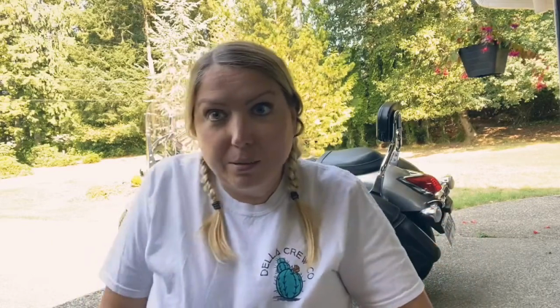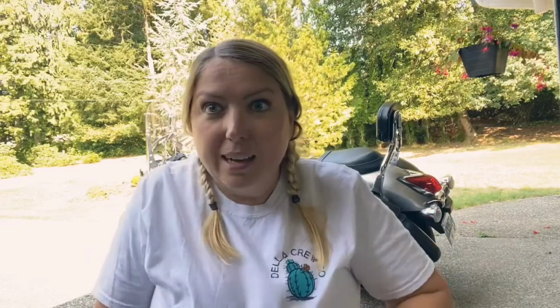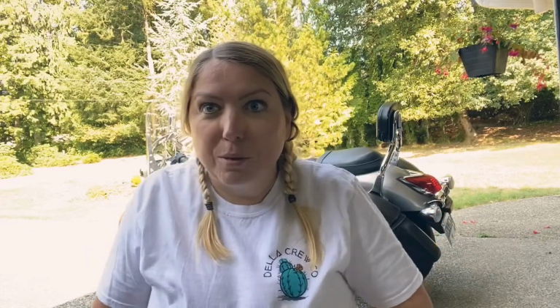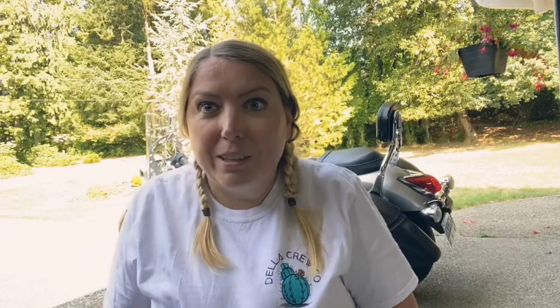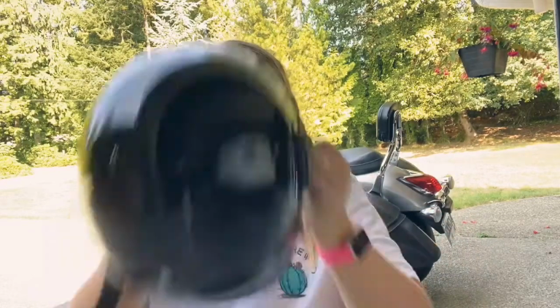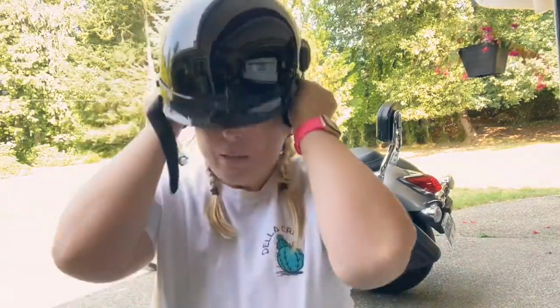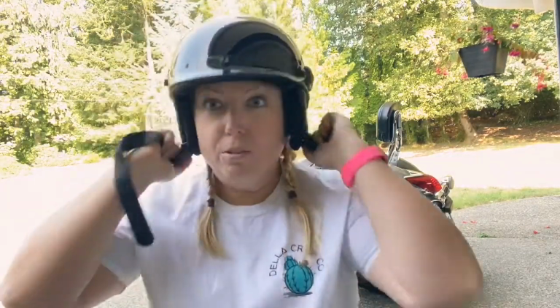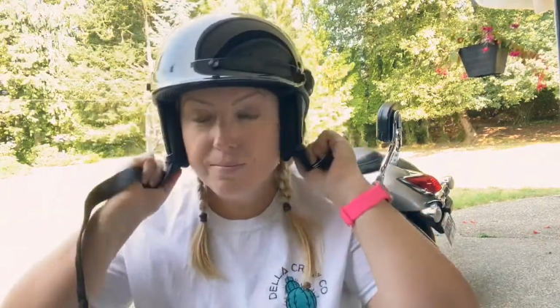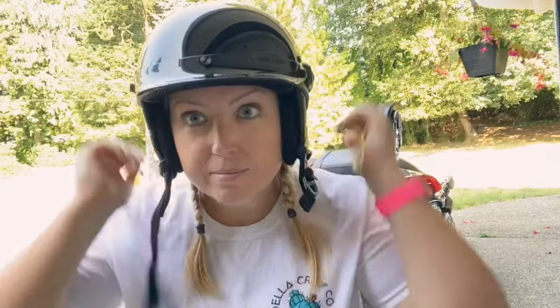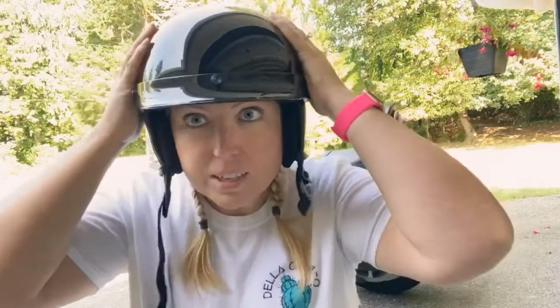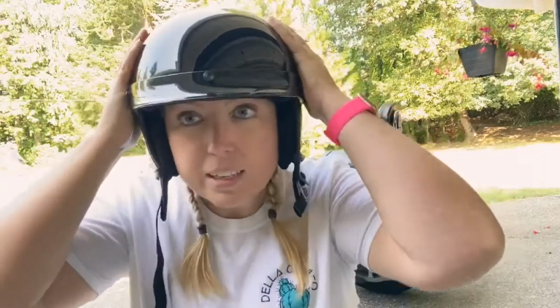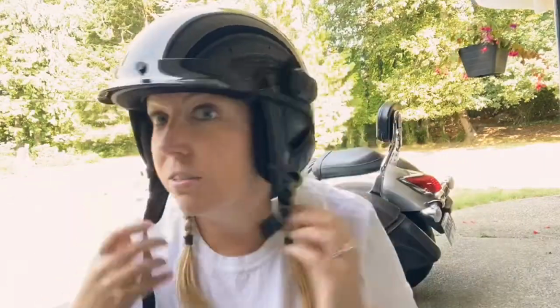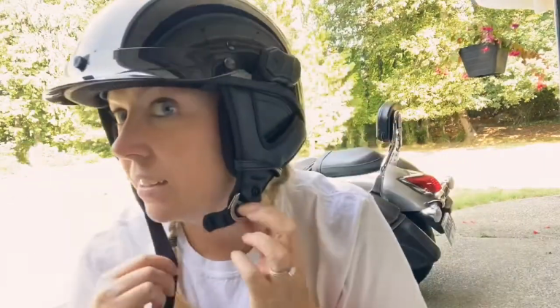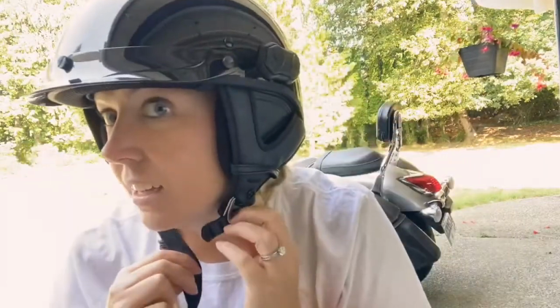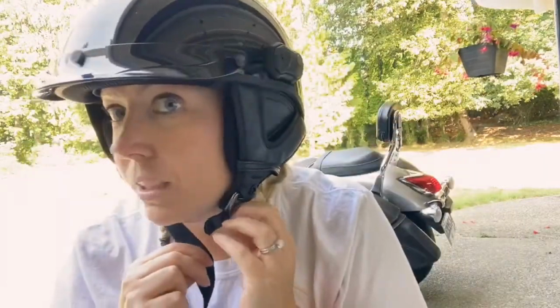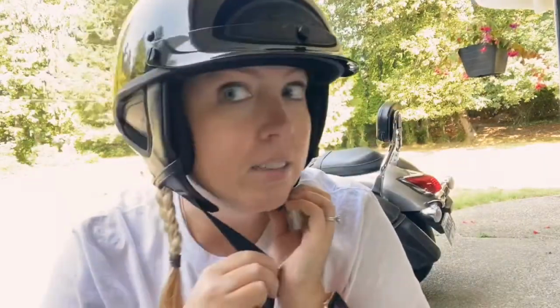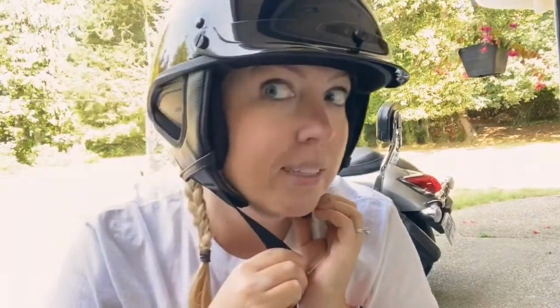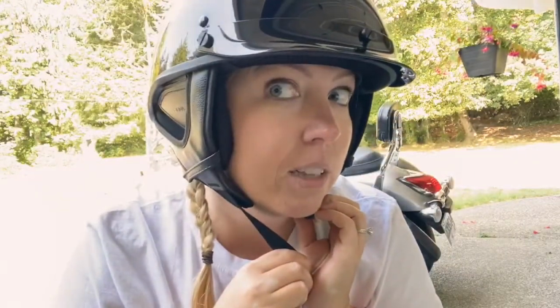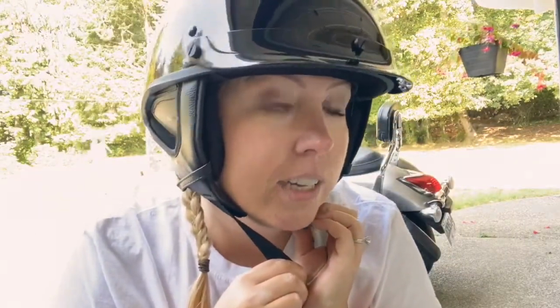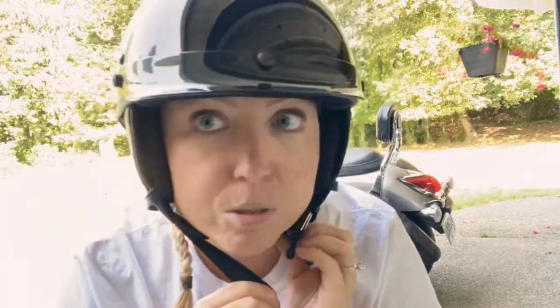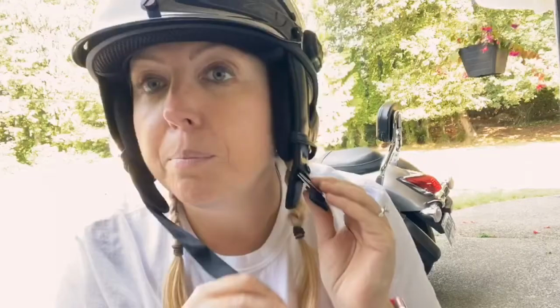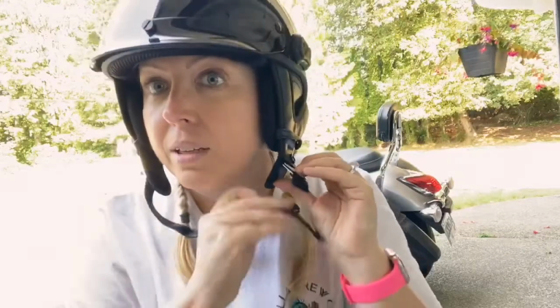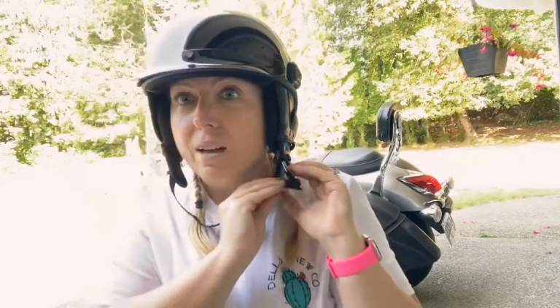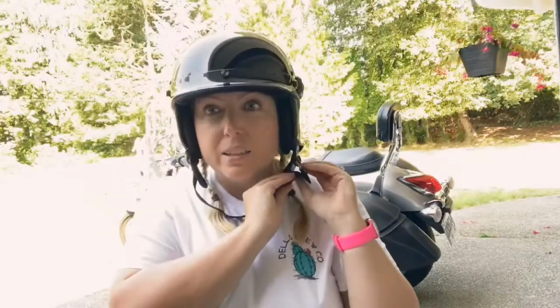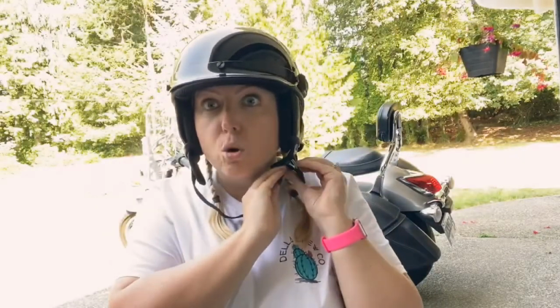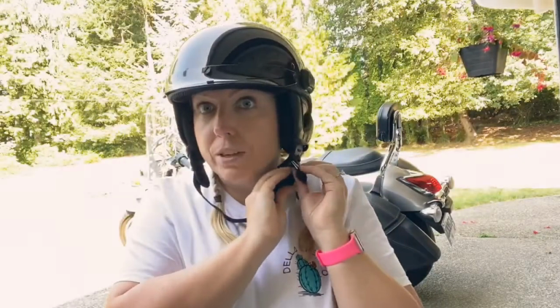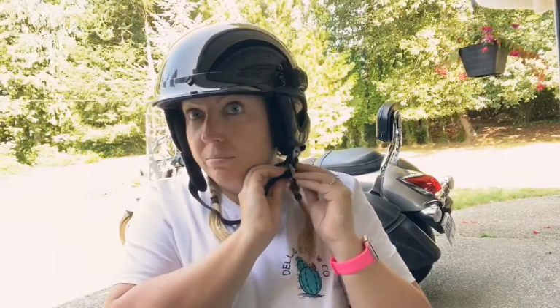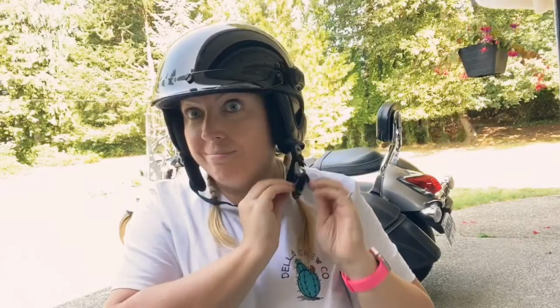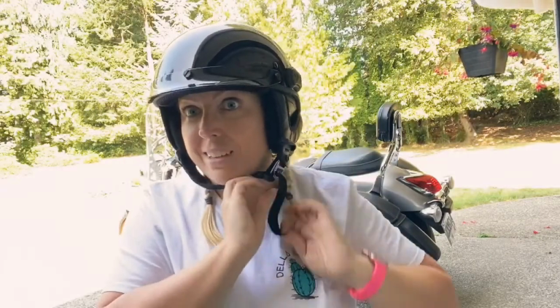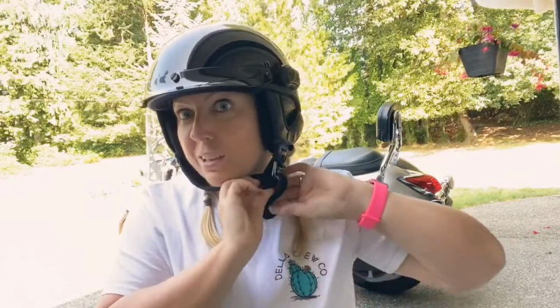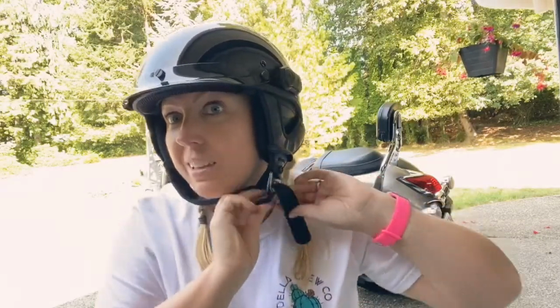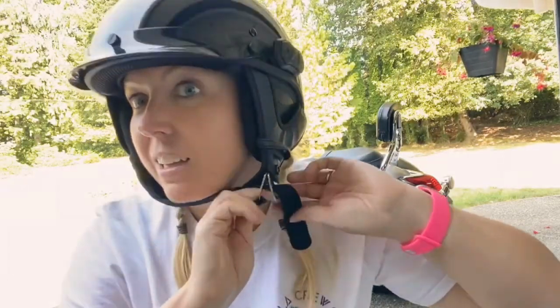Yeah, I've had them go flying a couple of times as I was putting the helmet on. But if you take care of that it's pretty awesome. This is what it looks like up close — I love it; it's so comfy now after what I did.